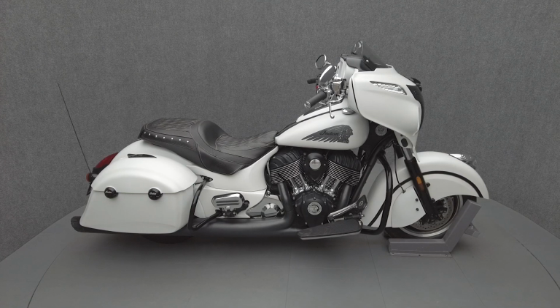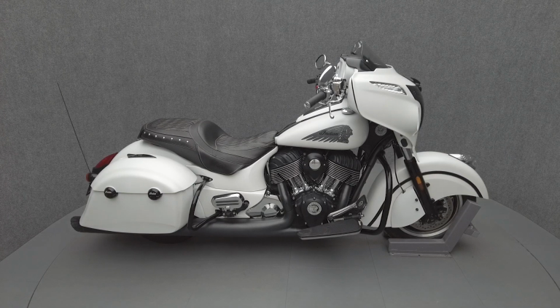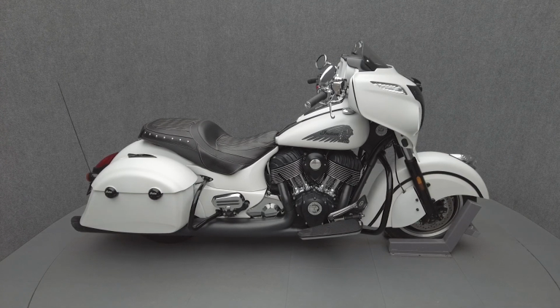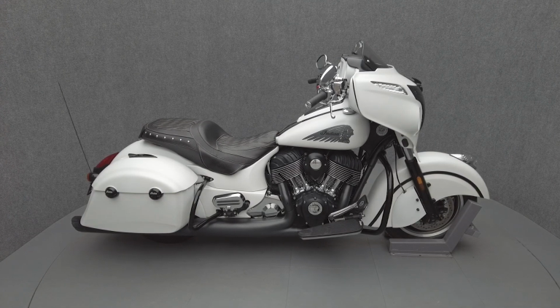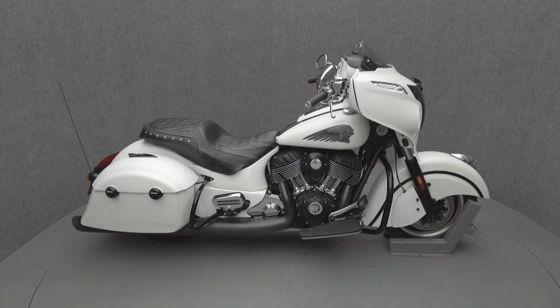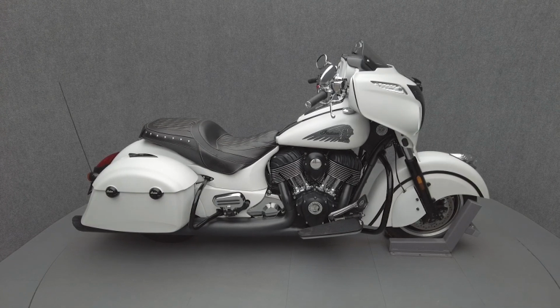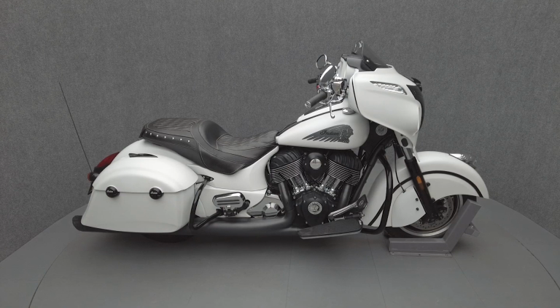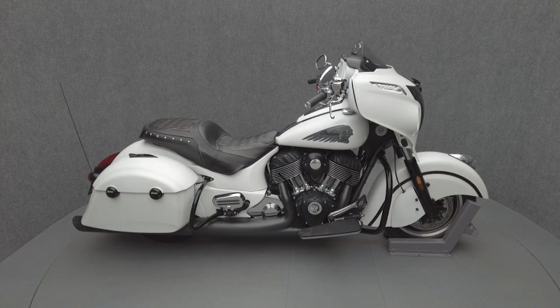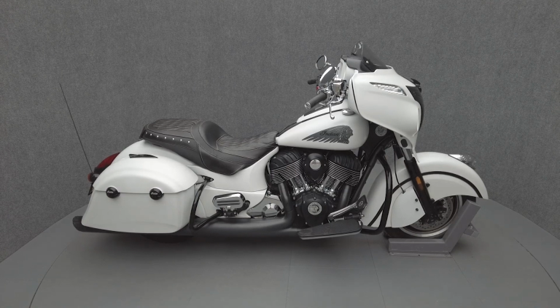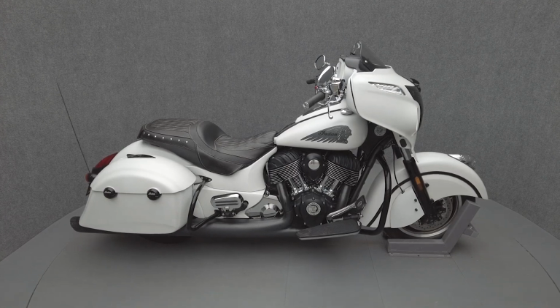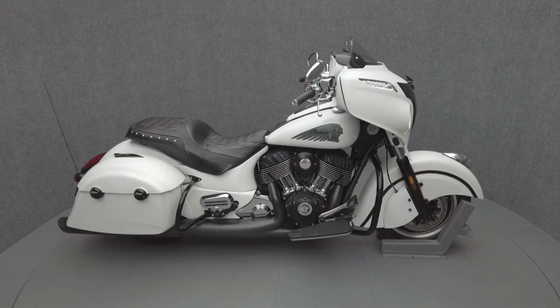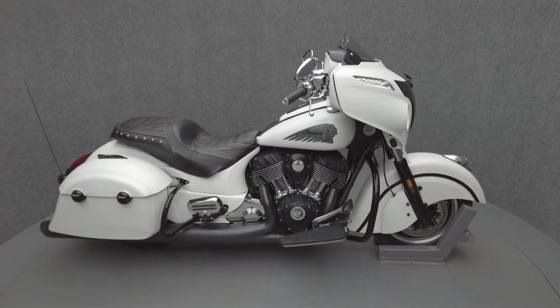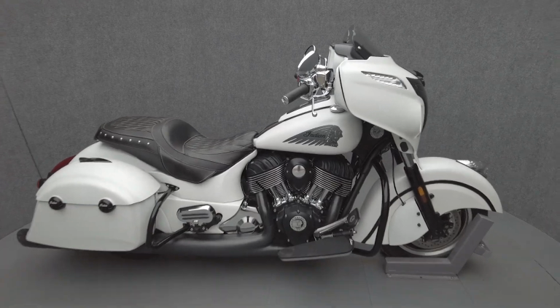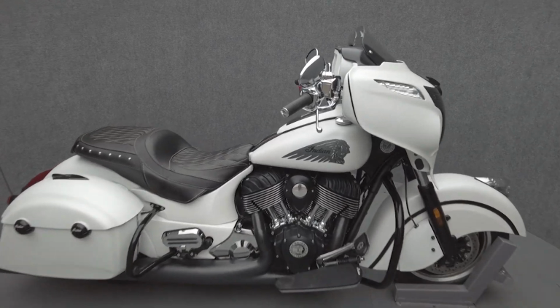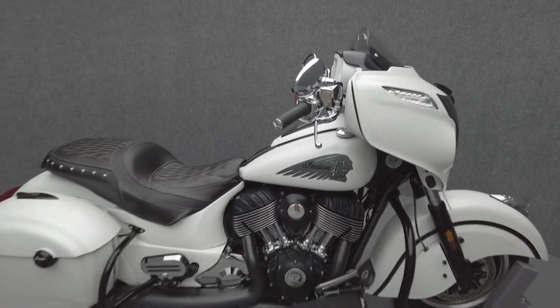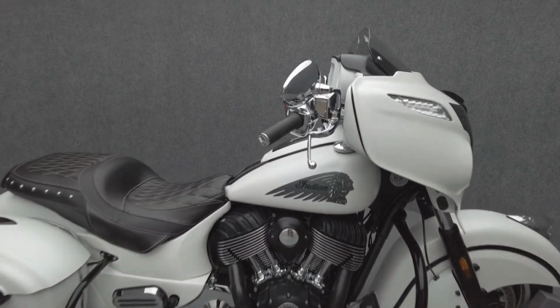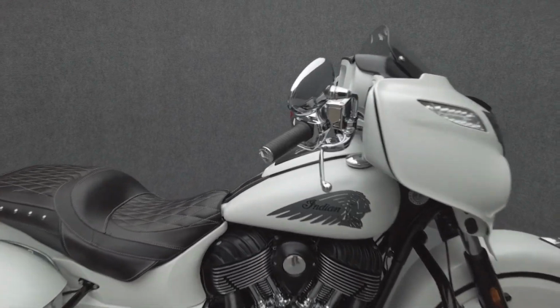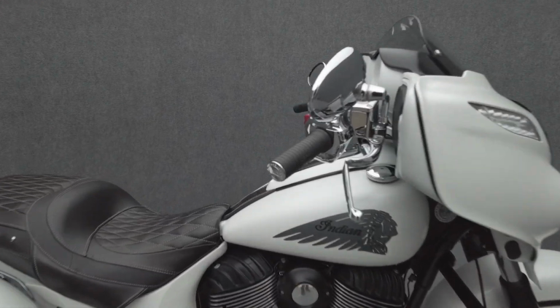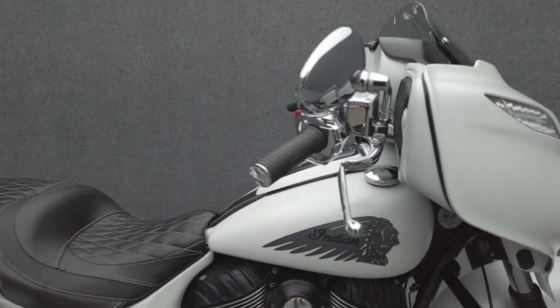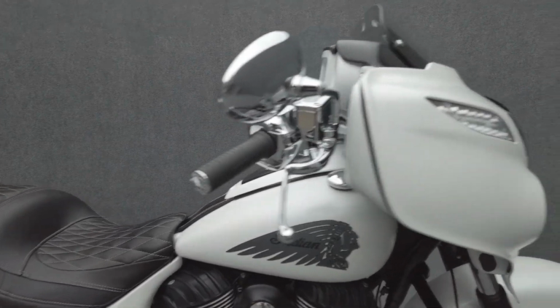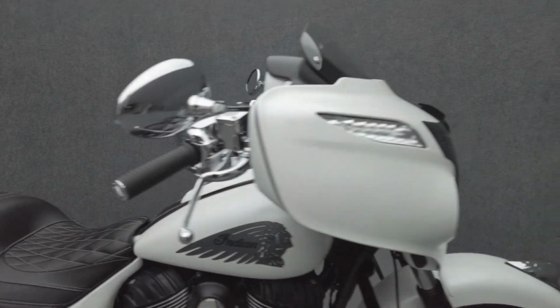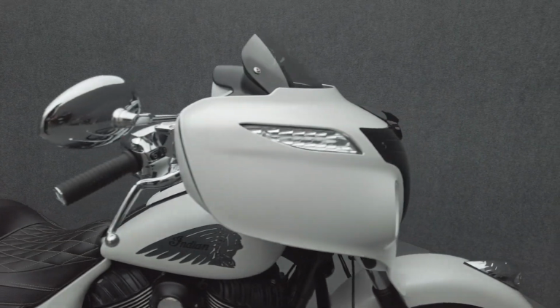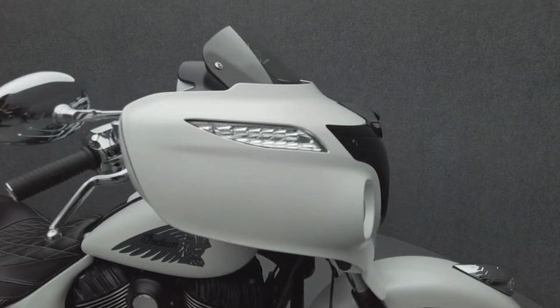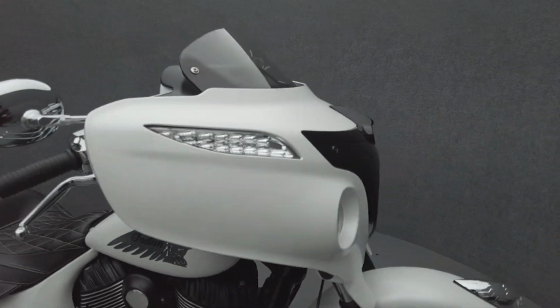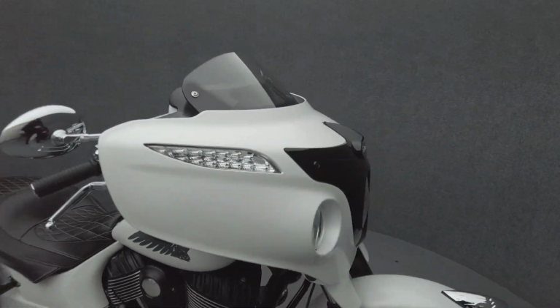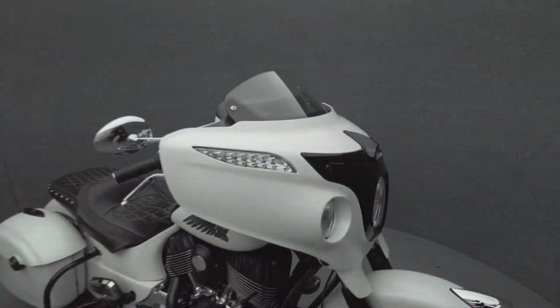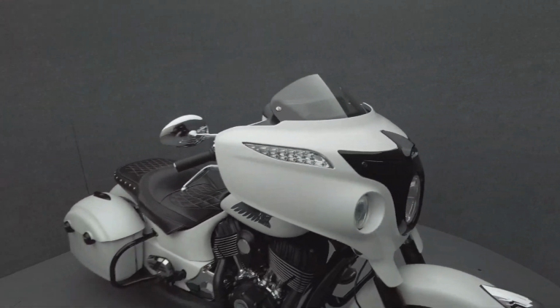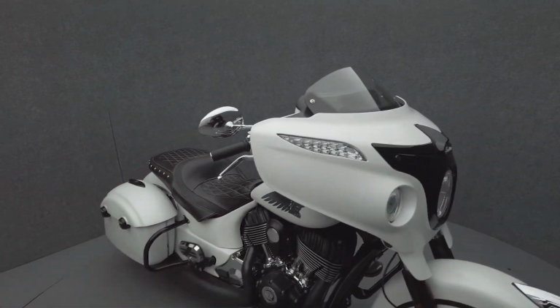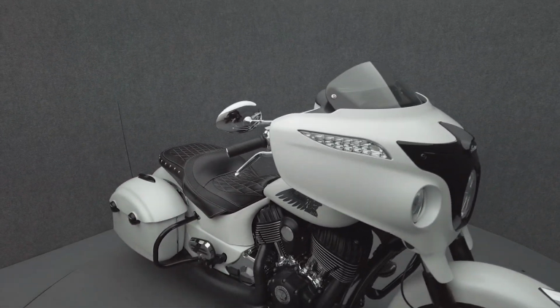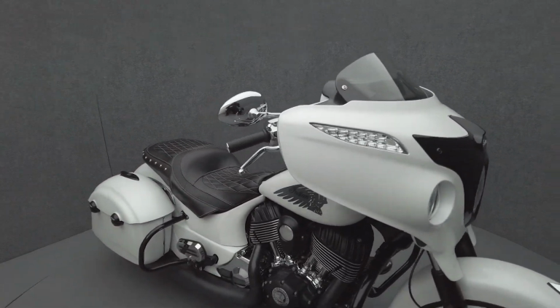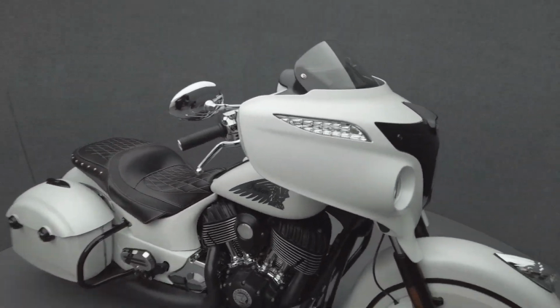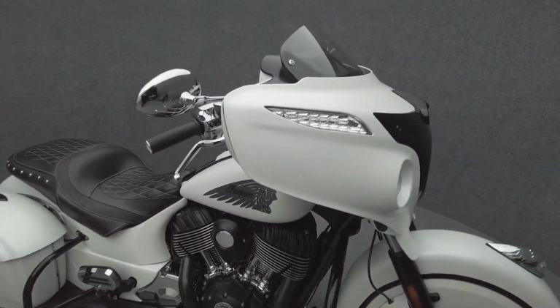Hey everyone, this is Keegan from National Power Sports. This 2017 Indian Chieftain with 5,468 miles passes New Hampshire State Inspection and runs well.